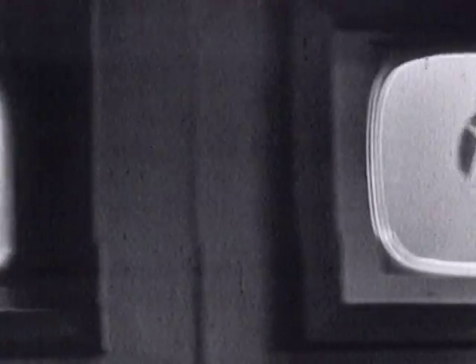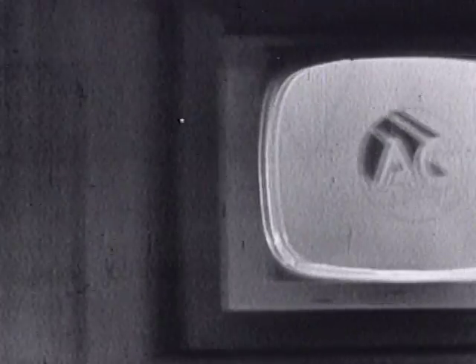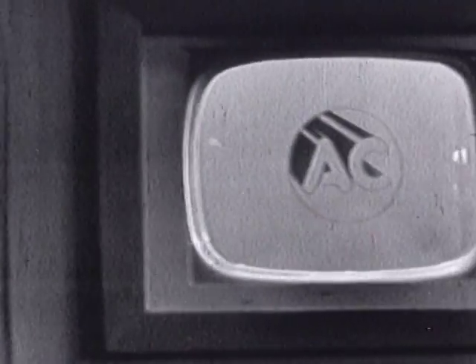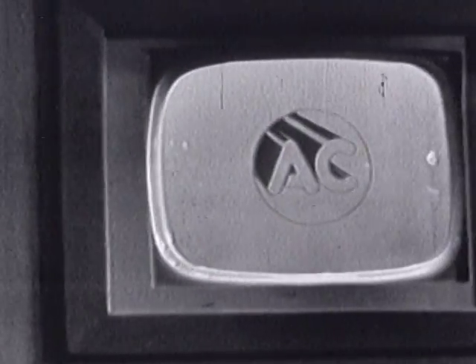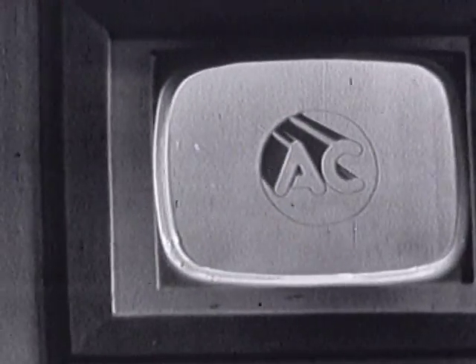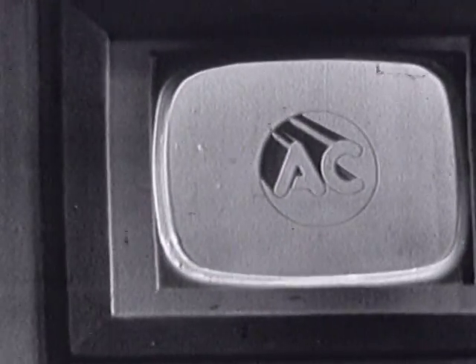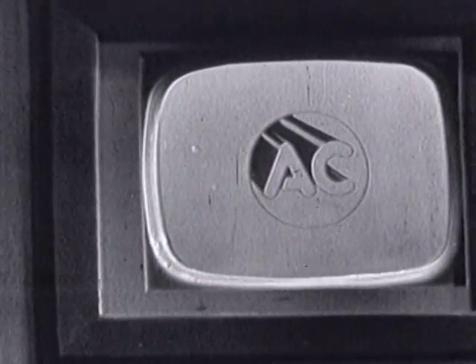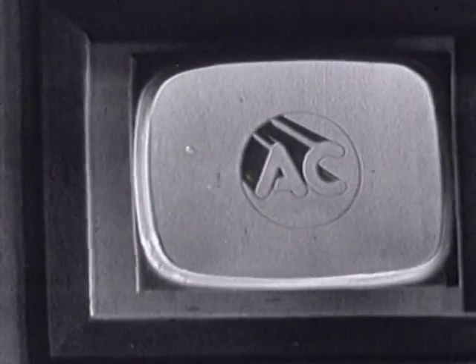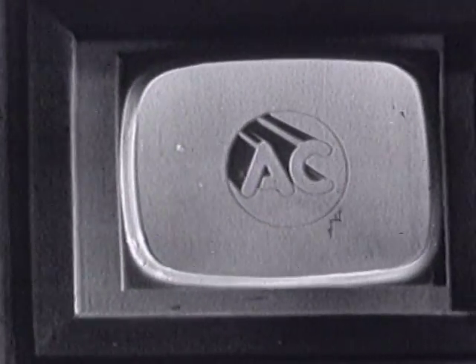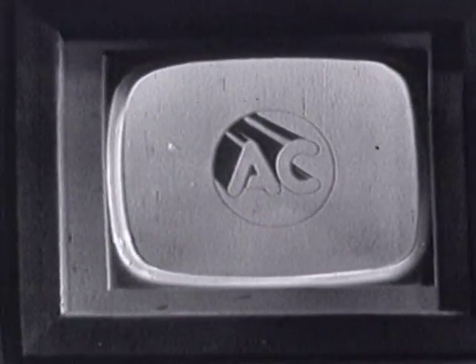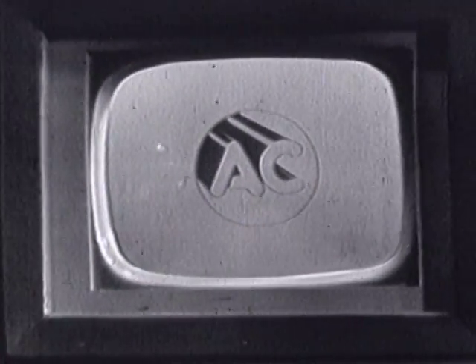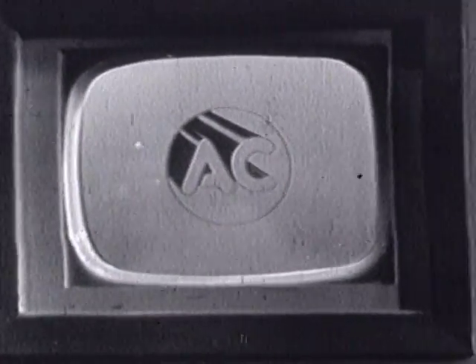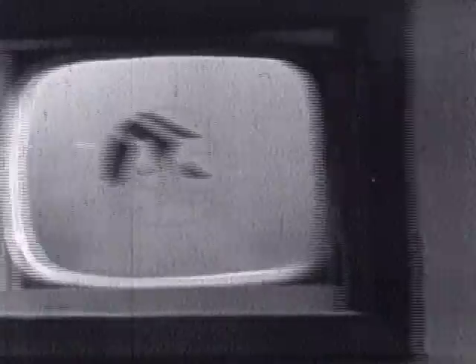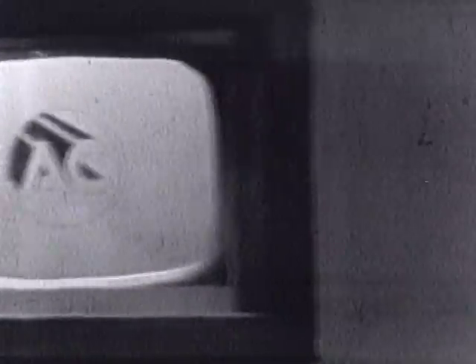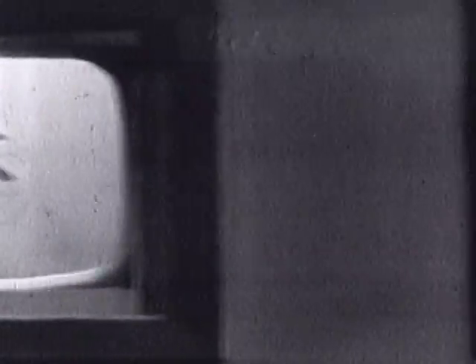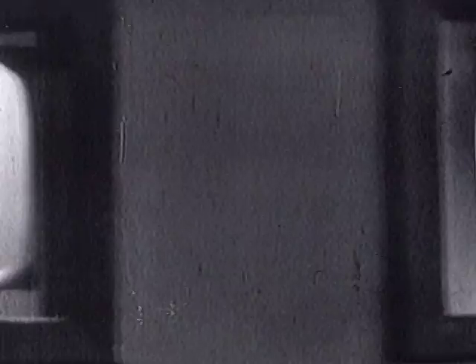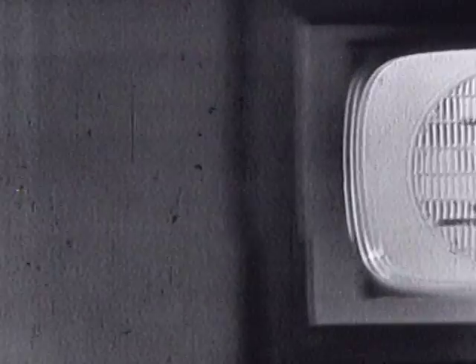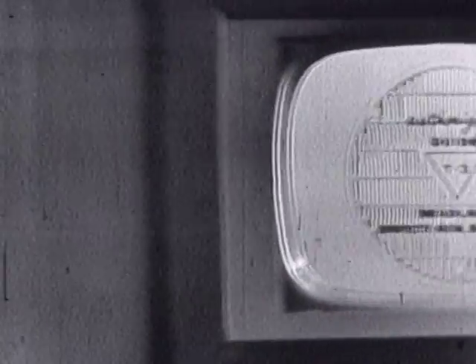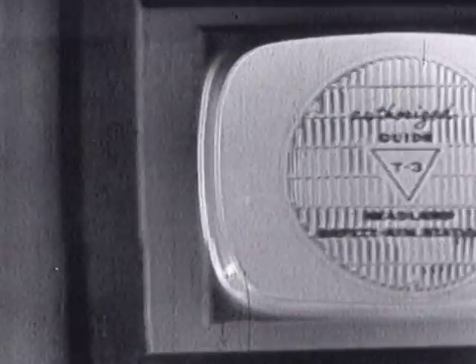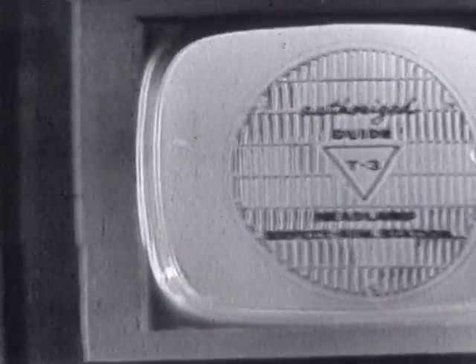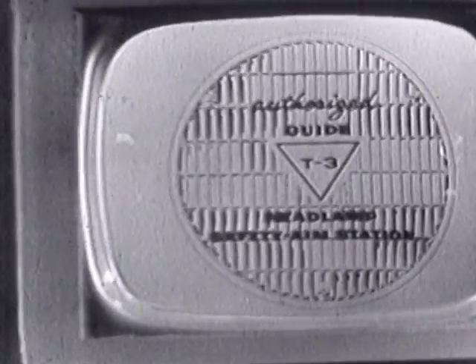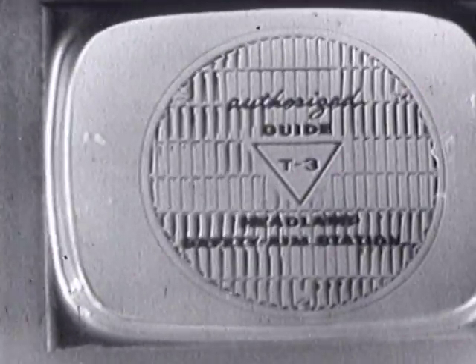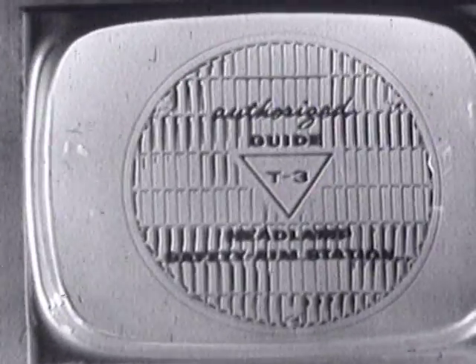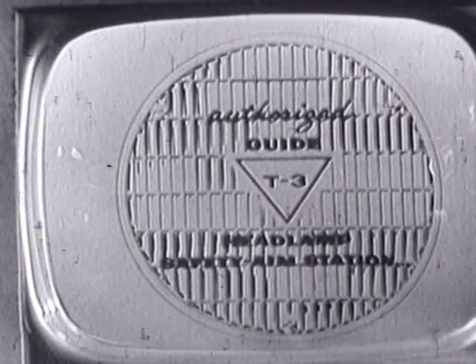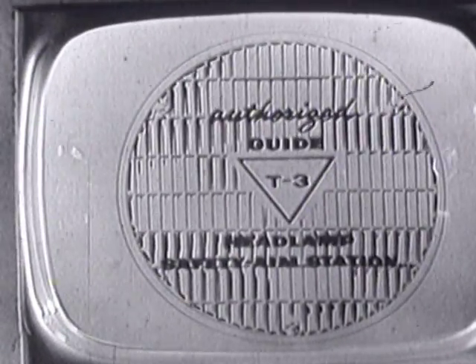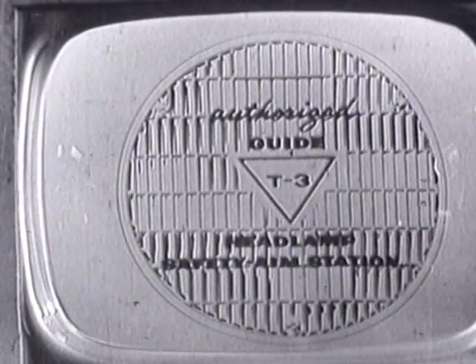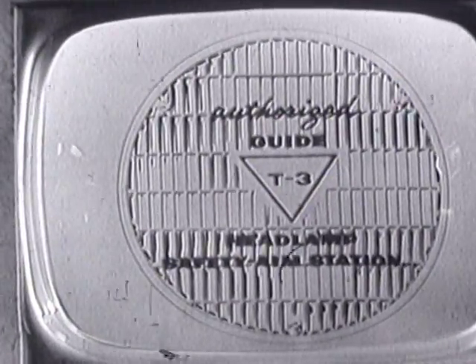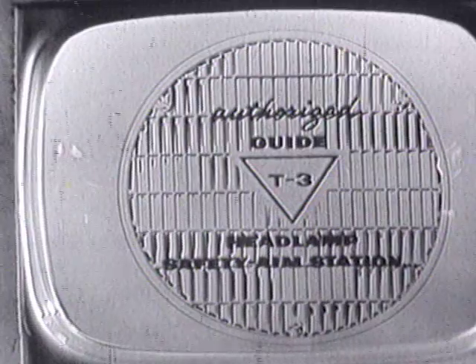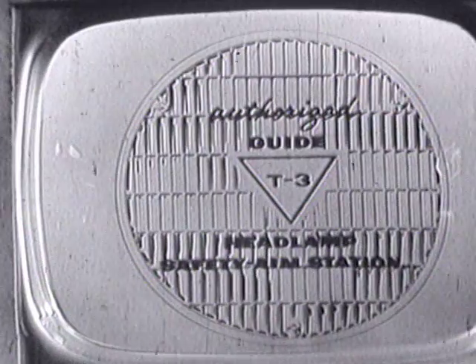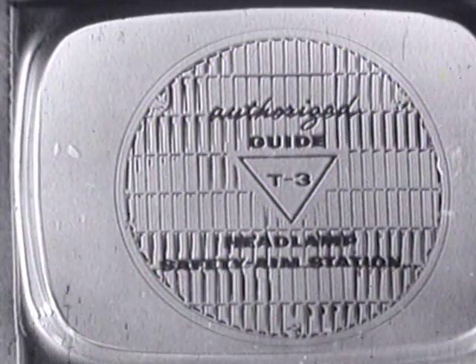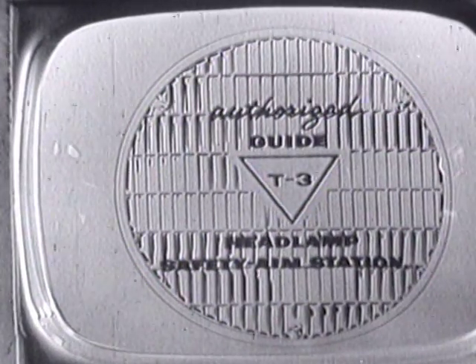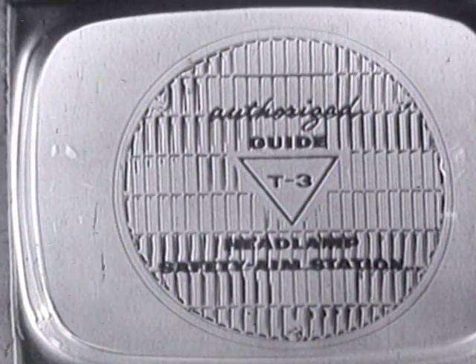Or where AC quality products are sold, or wherever you see the sign of a Guide T3 headlamp safety aim station.